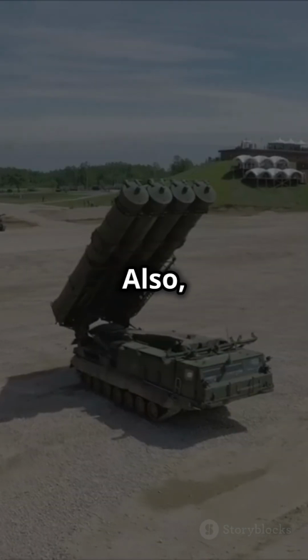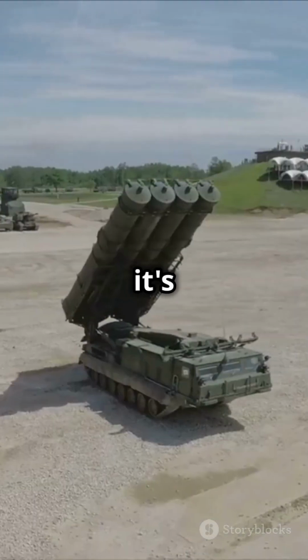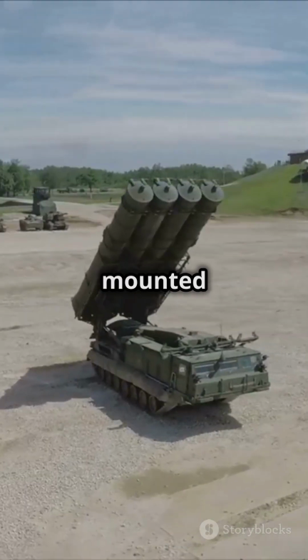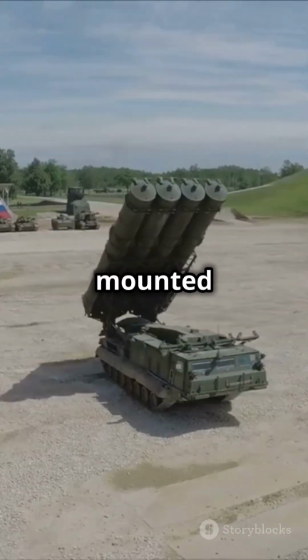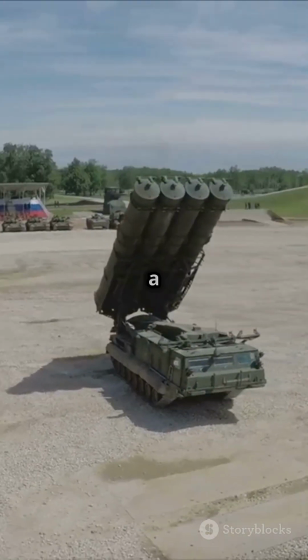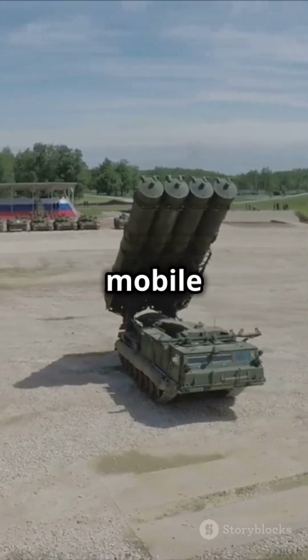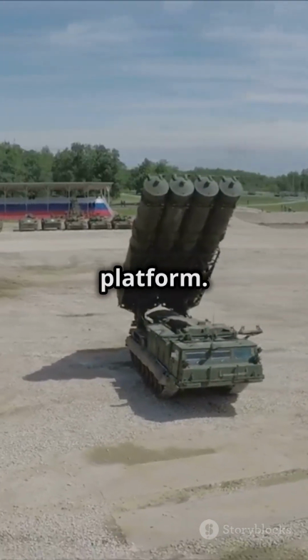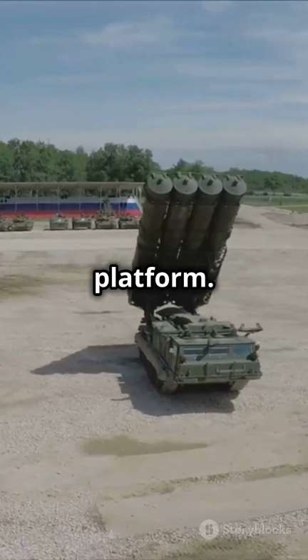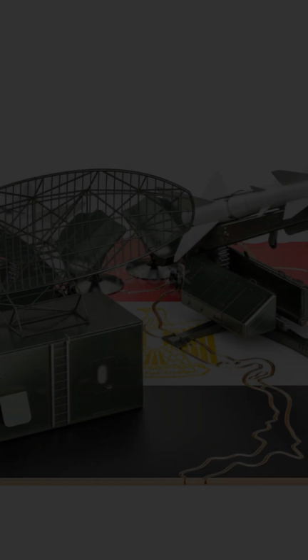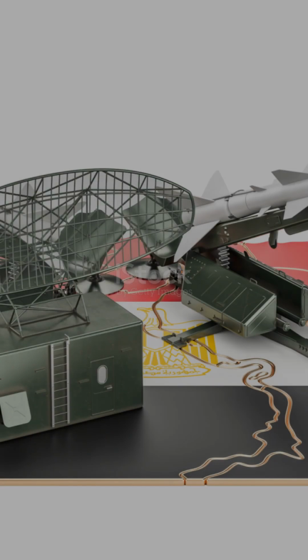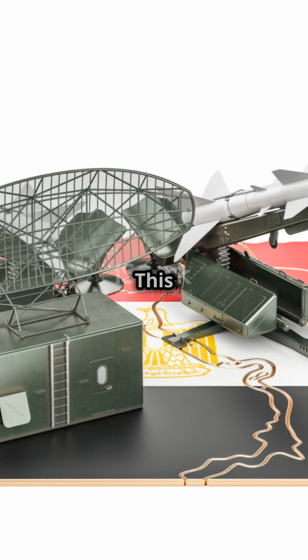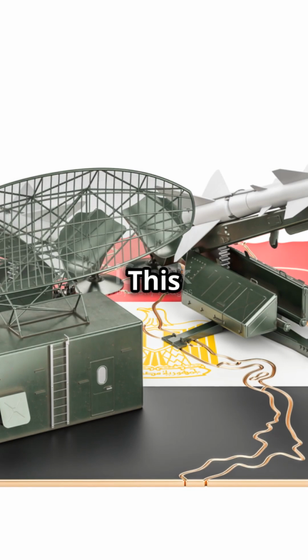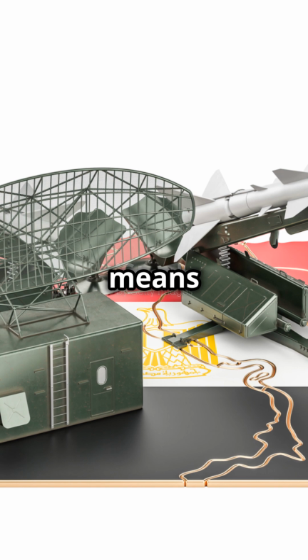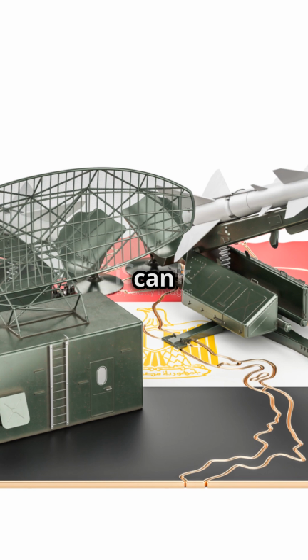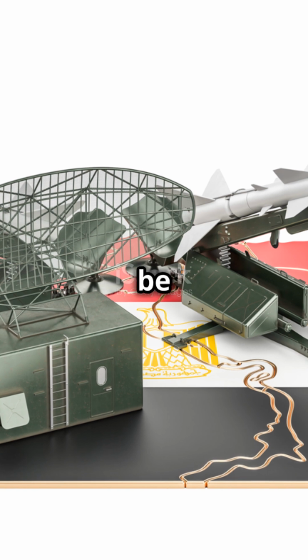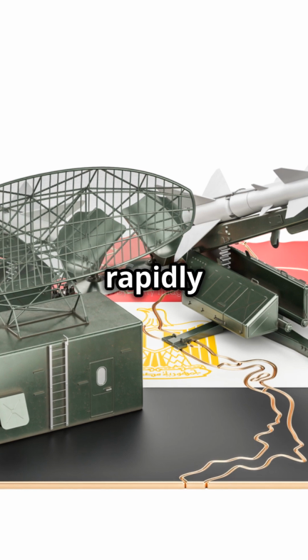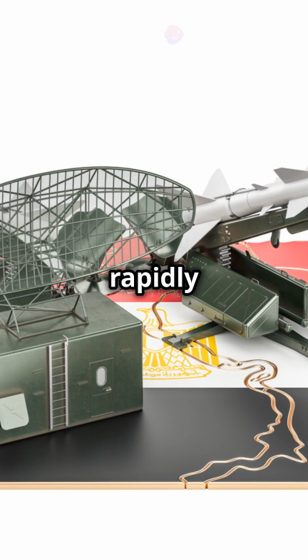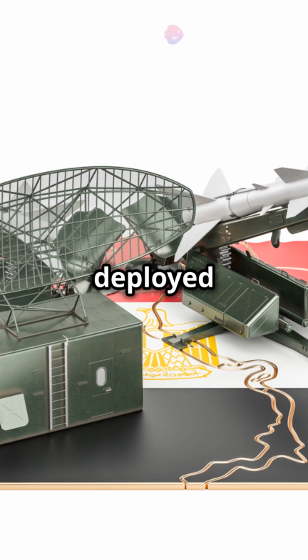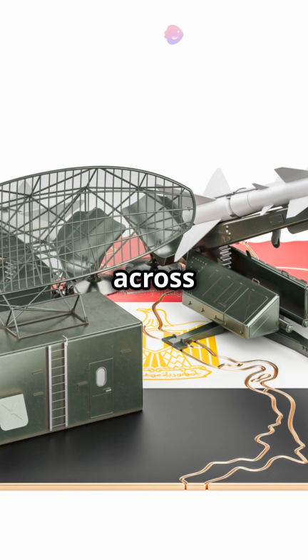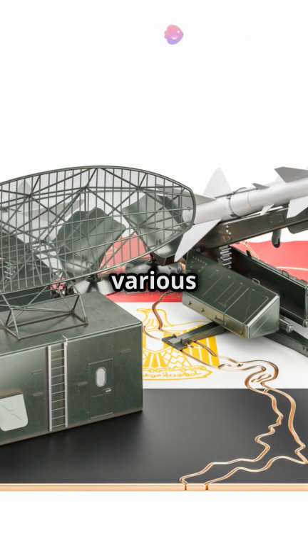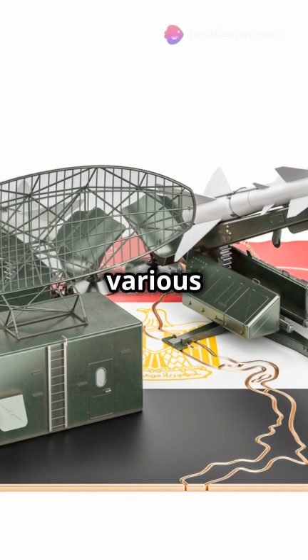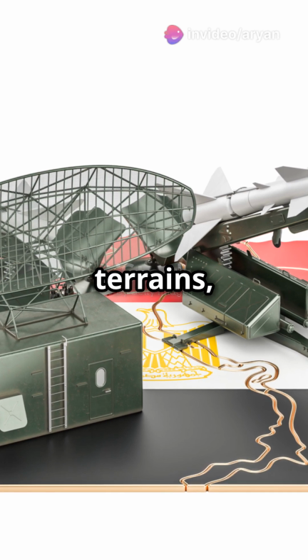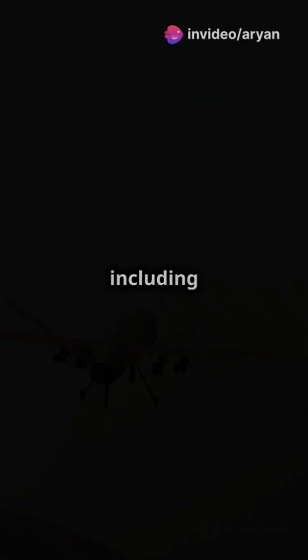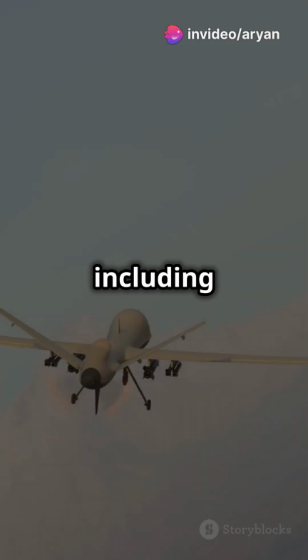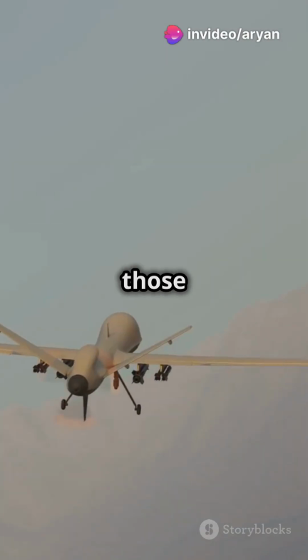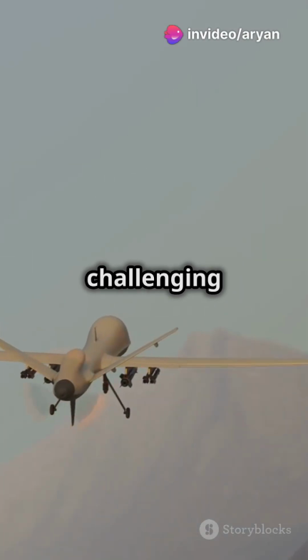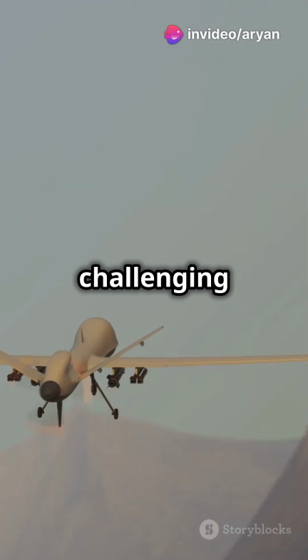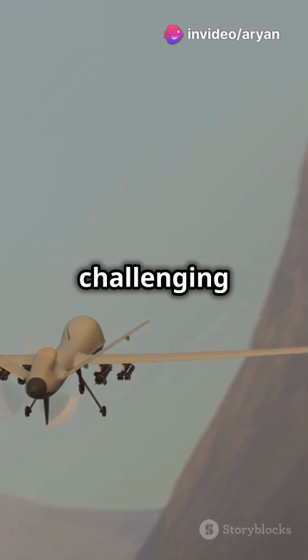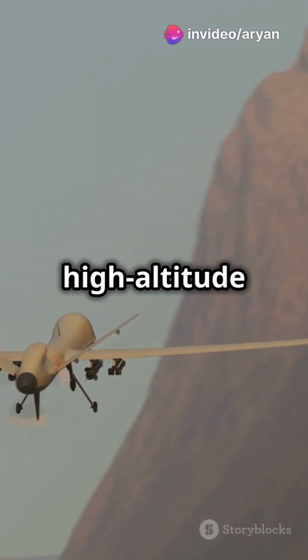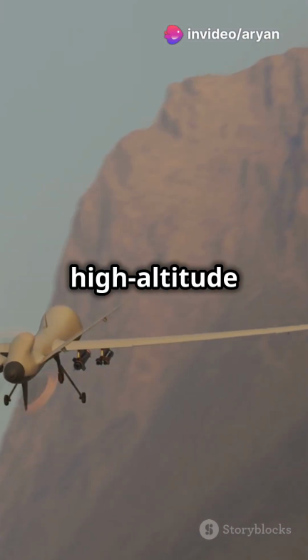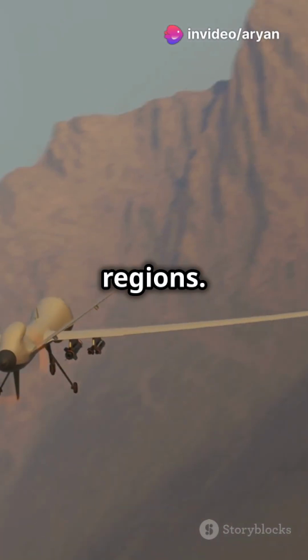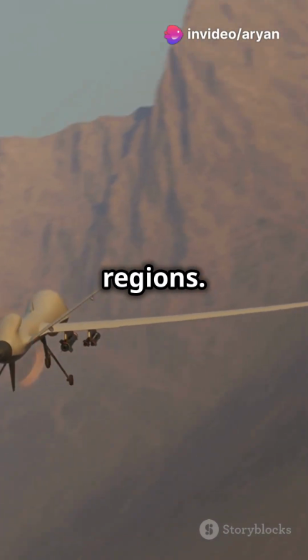Also, it's mounted on a mobile platform. This means it can be rapidly deployed across various terrains, including those challenging high-altitude regions.